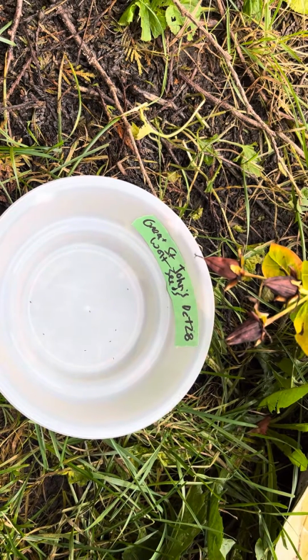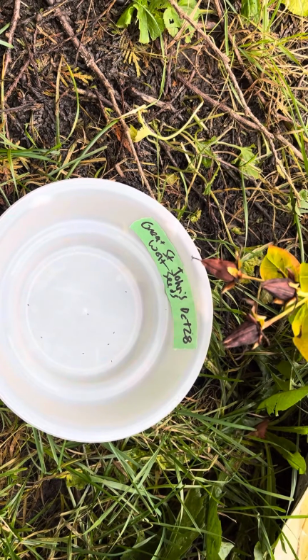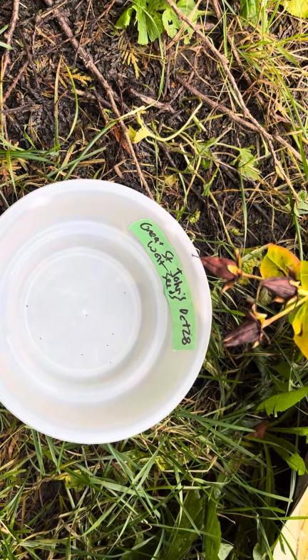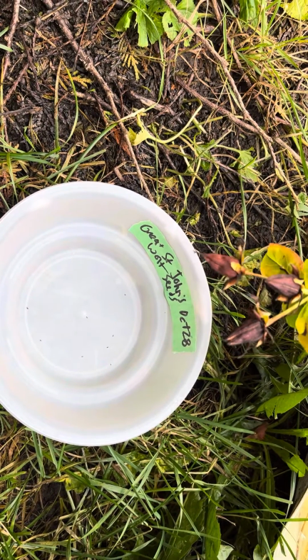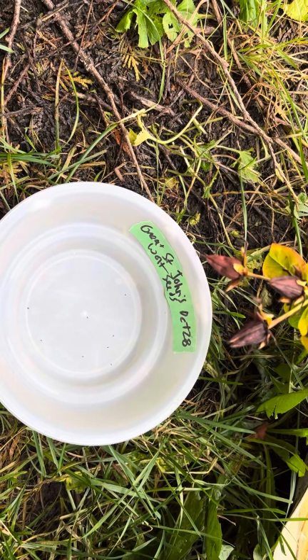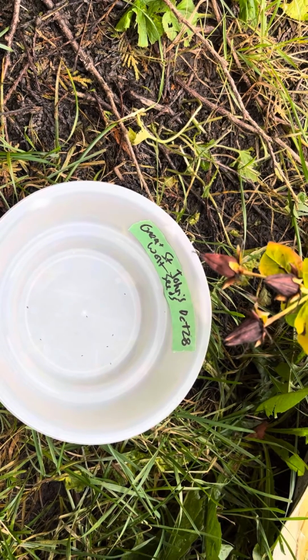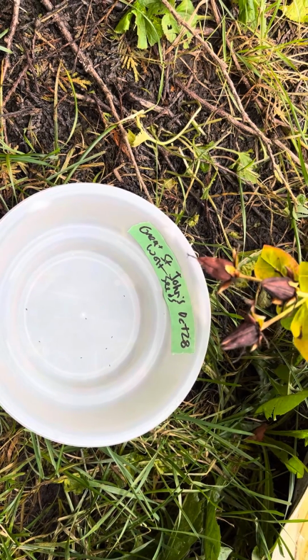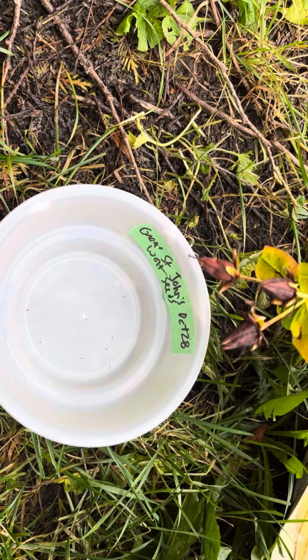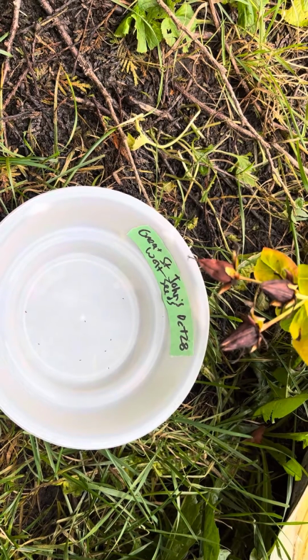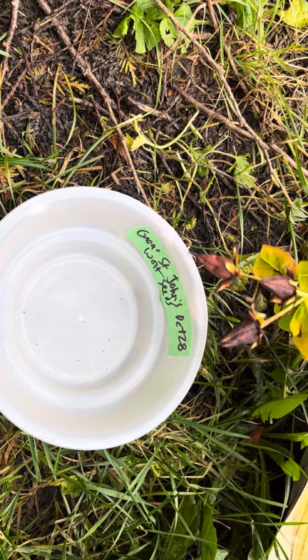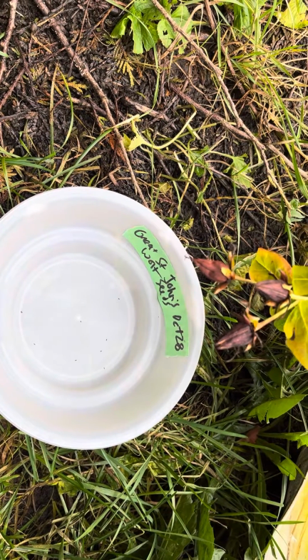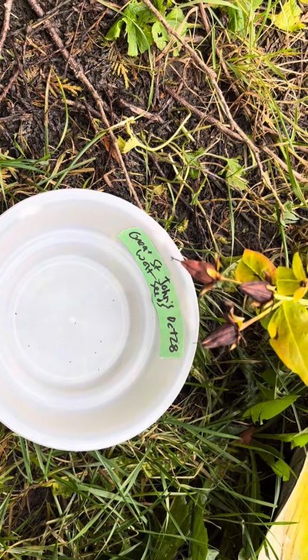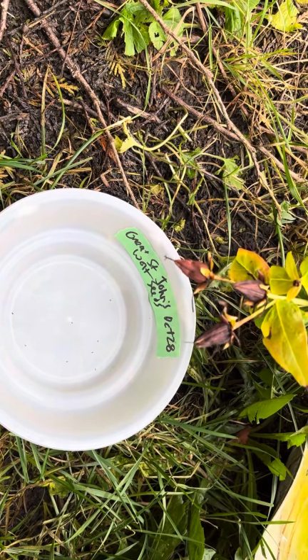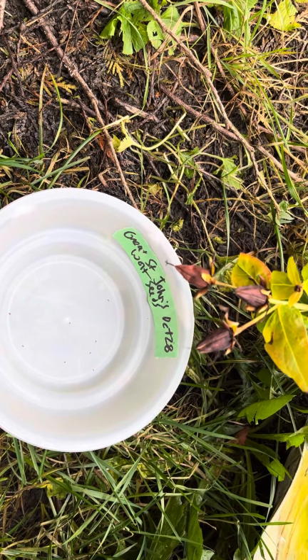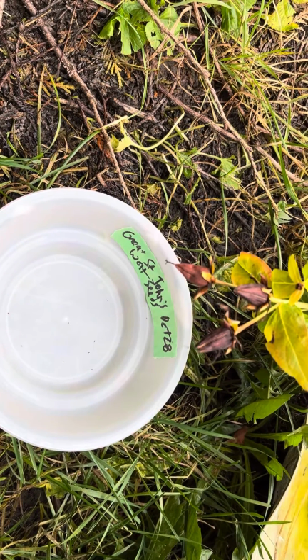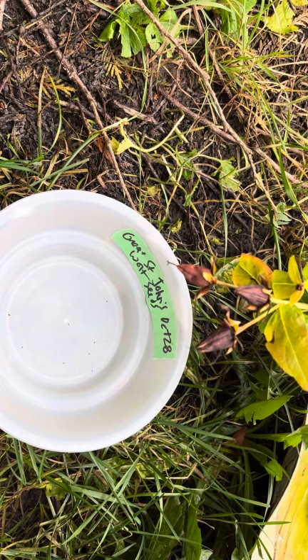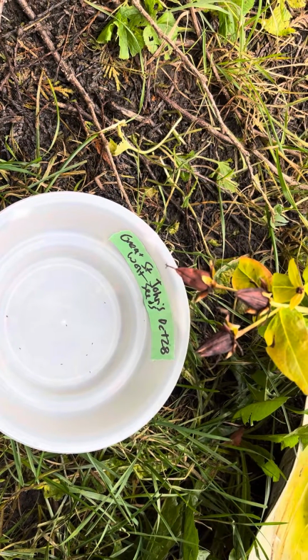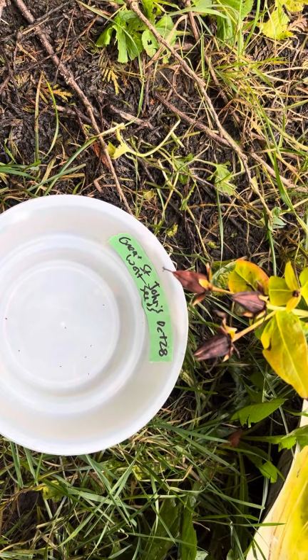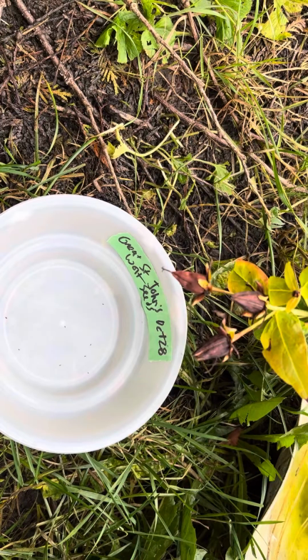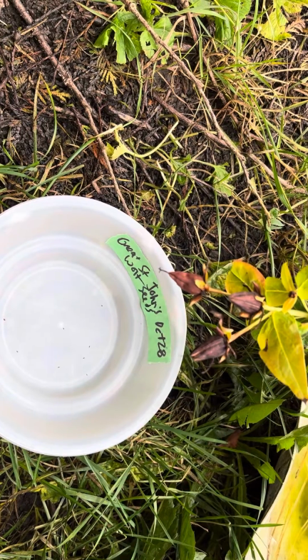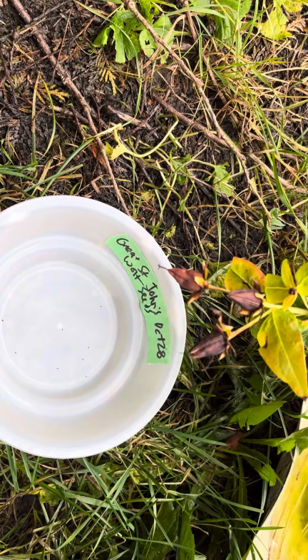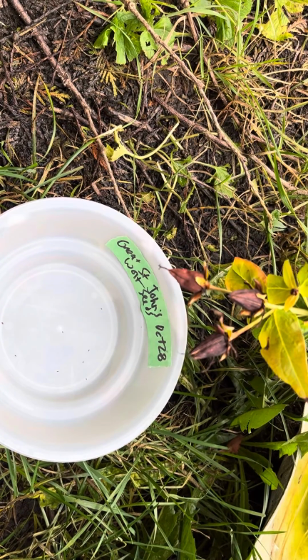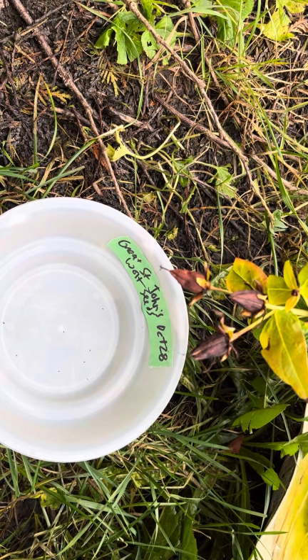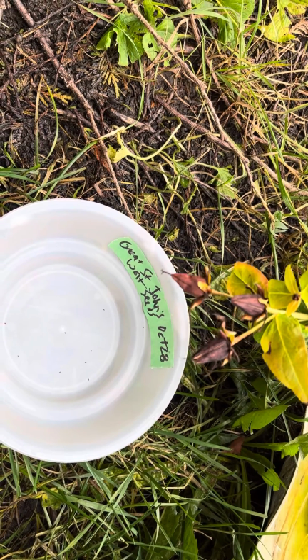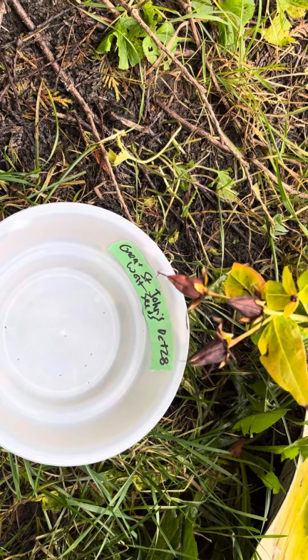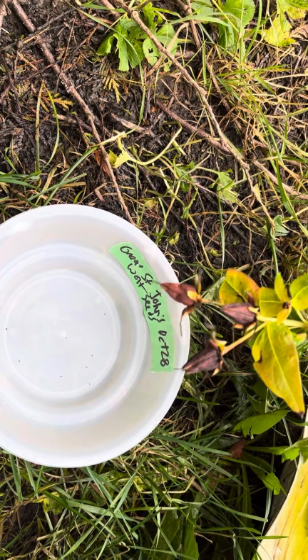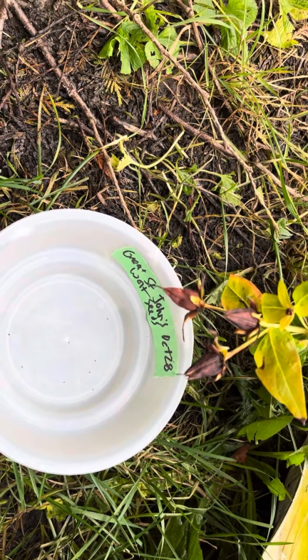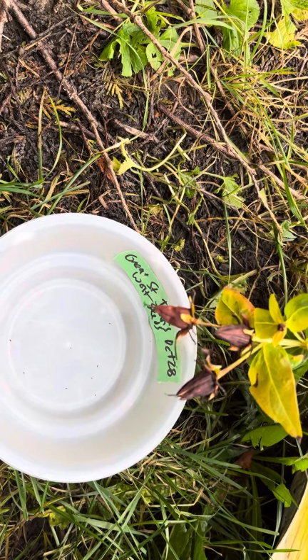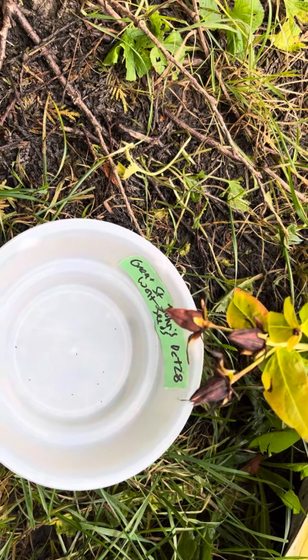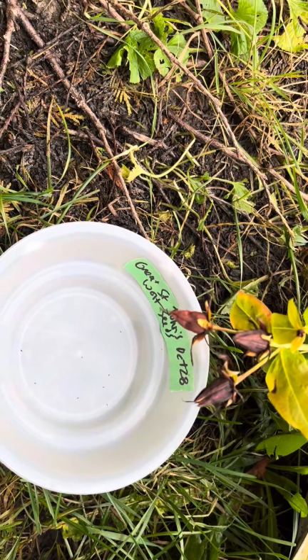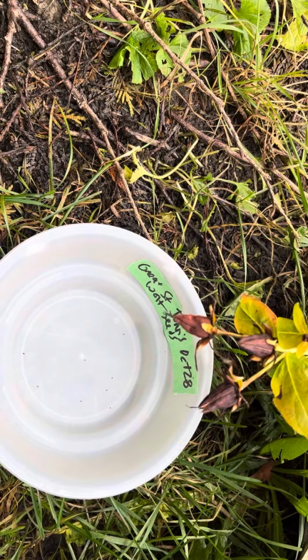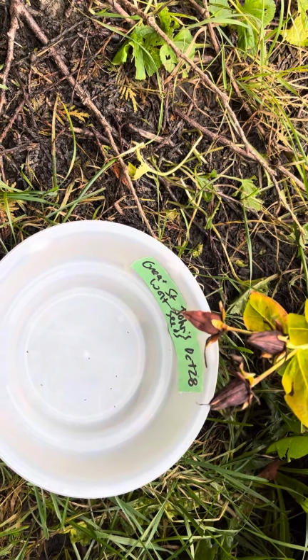This is a video on how to harvest Great St. John's Wort seed. You want to grab an open container or paper bag, write the name of the species down and the date of harvest.